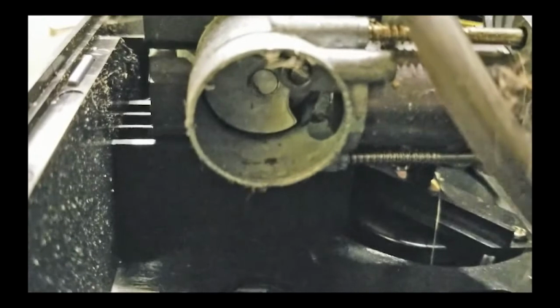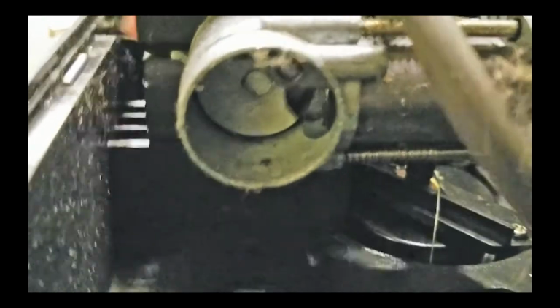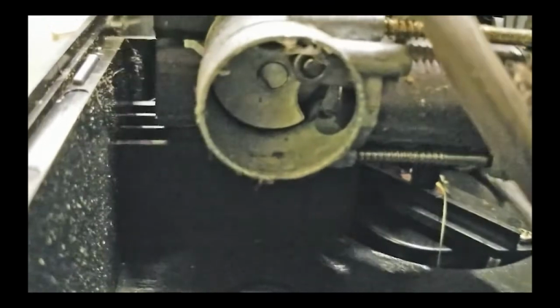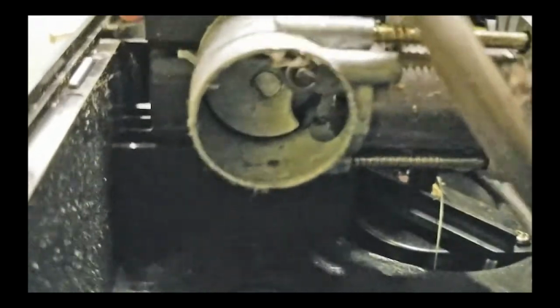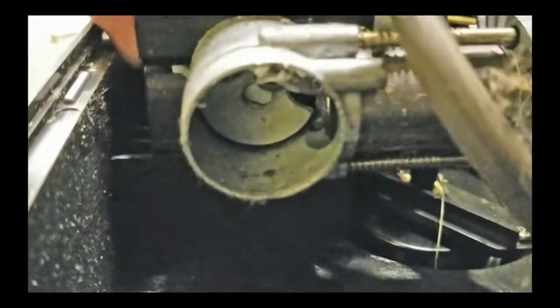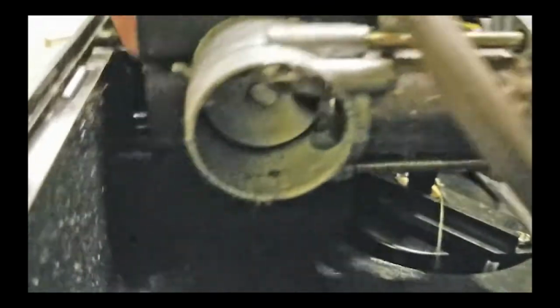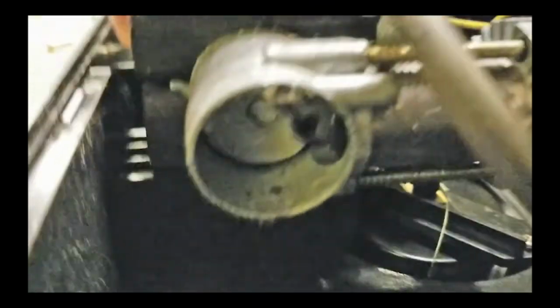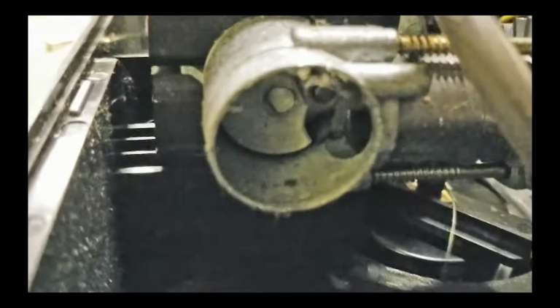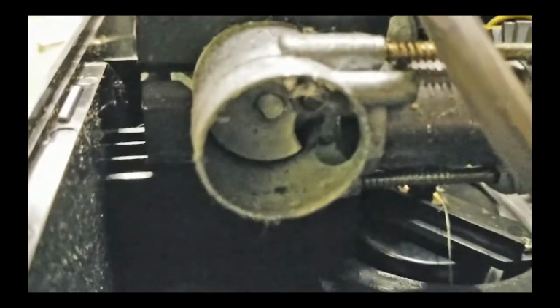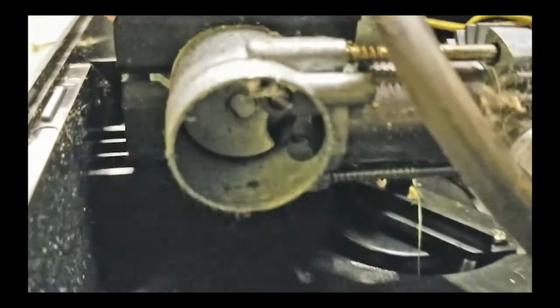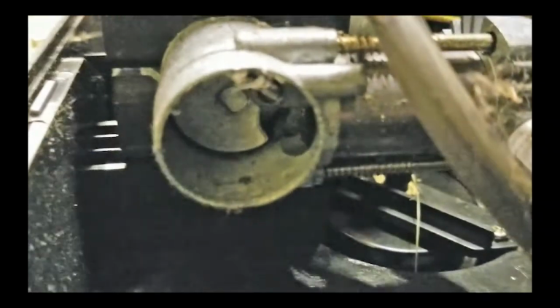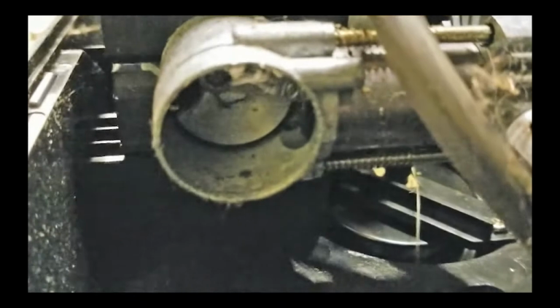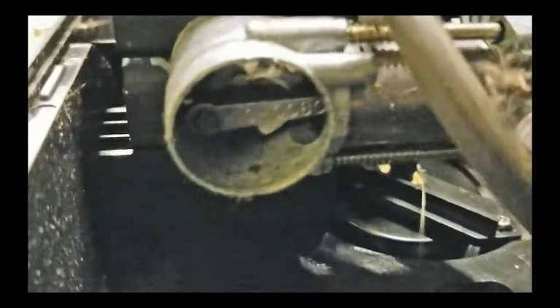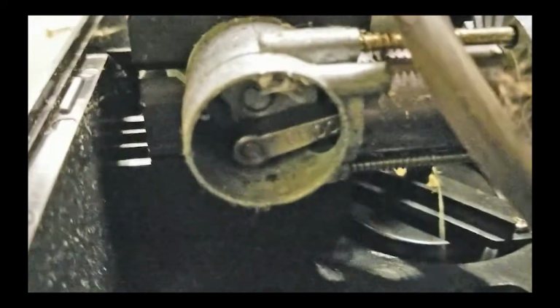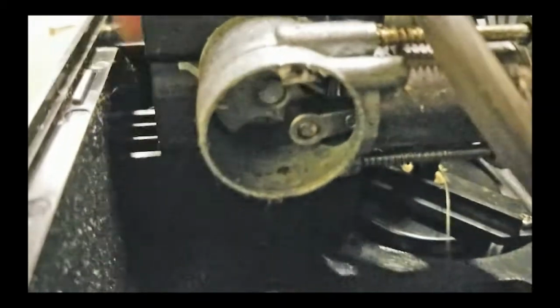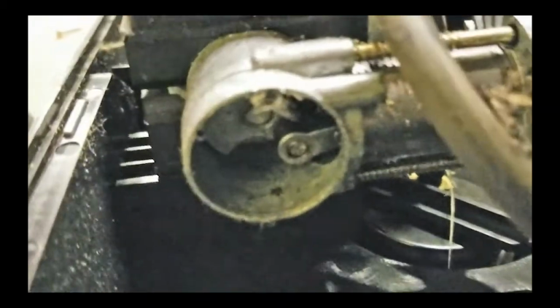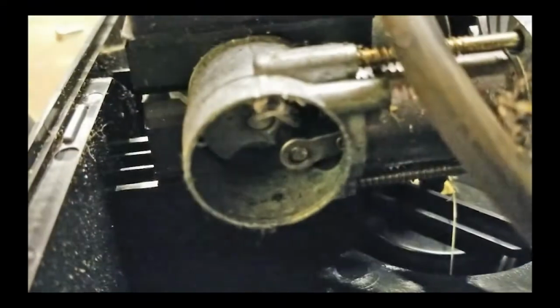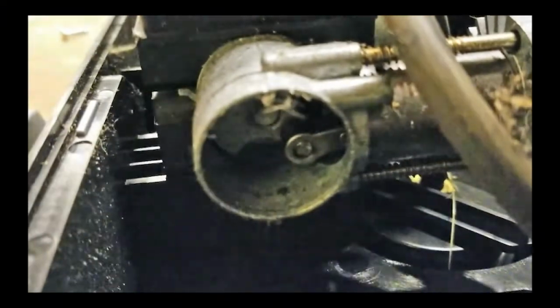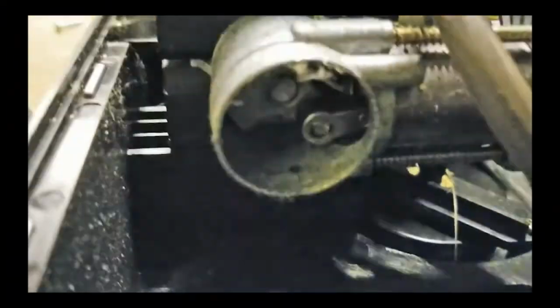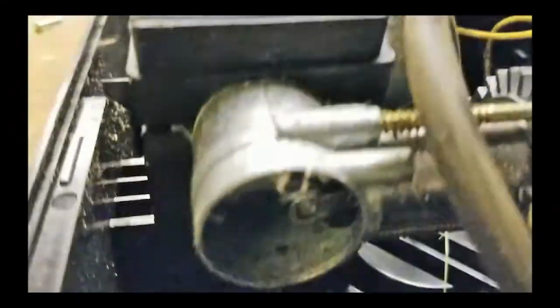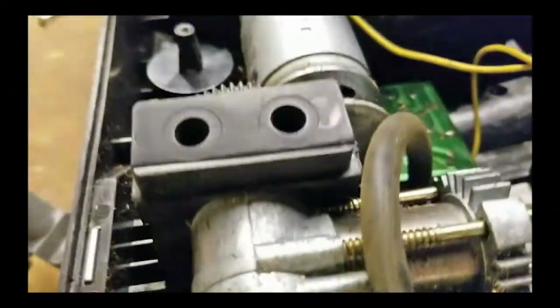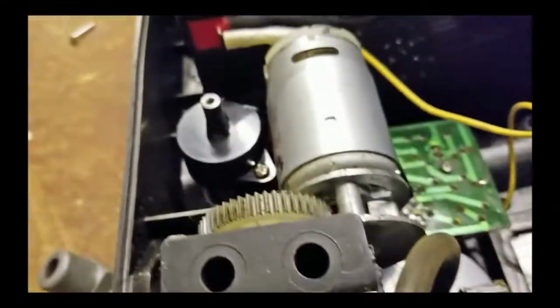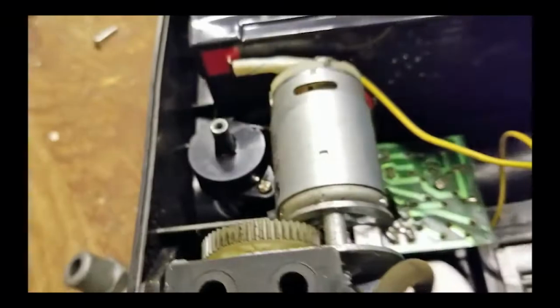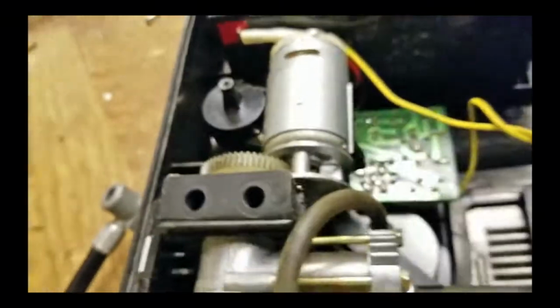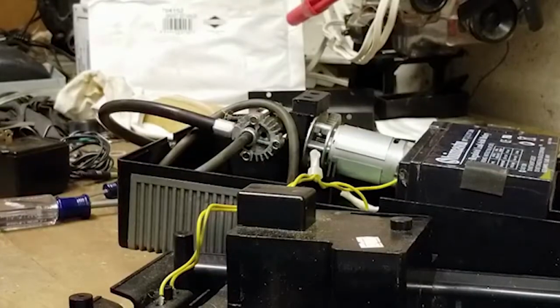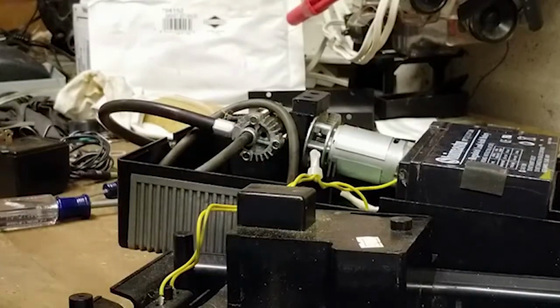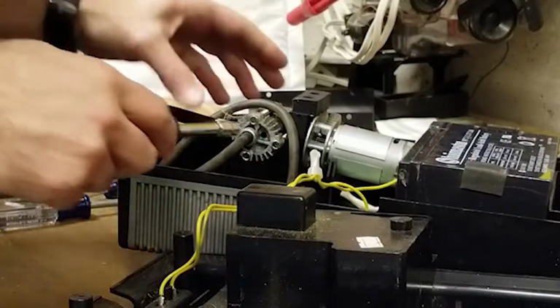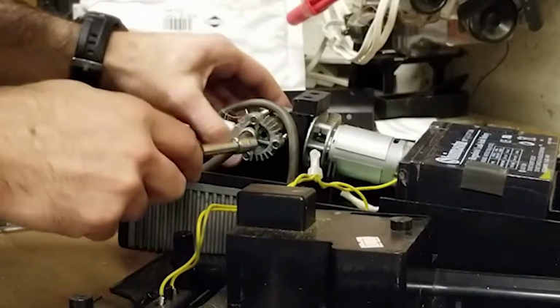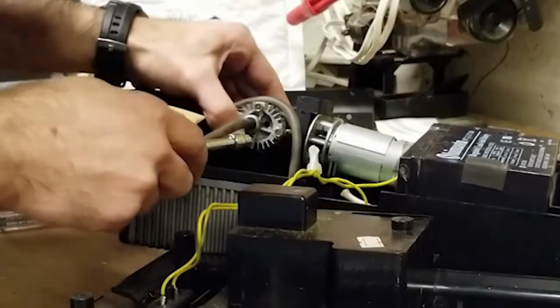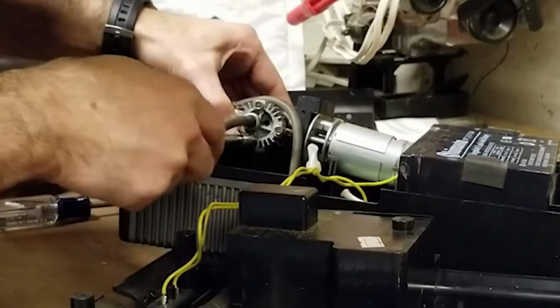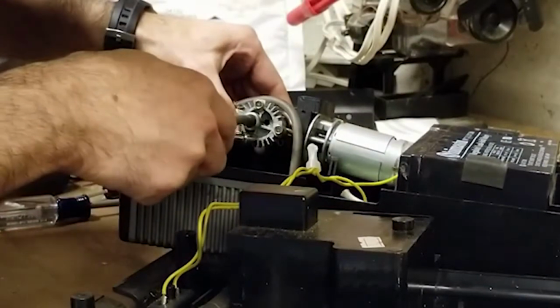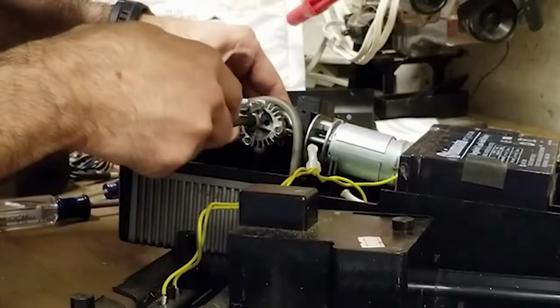That's not good. This guy is... he is jammed. That could do it. These are quarter-inch bolts.